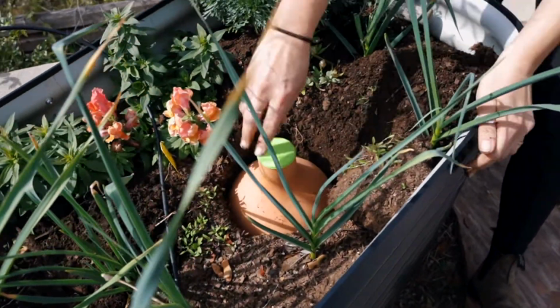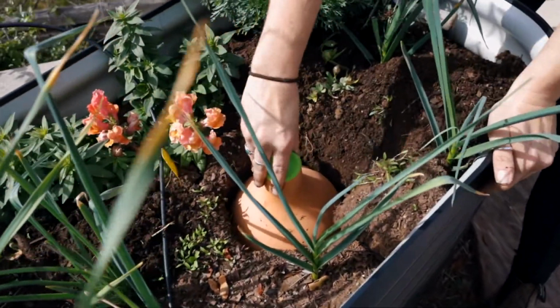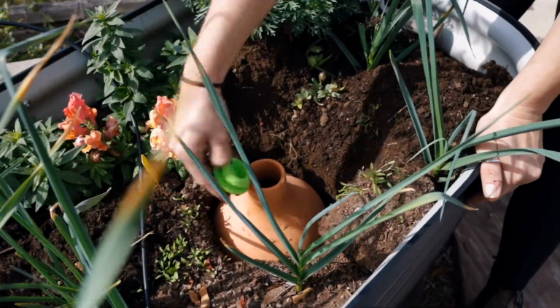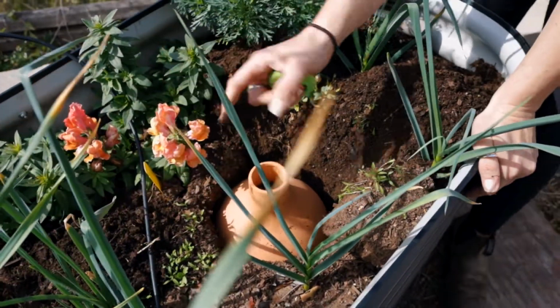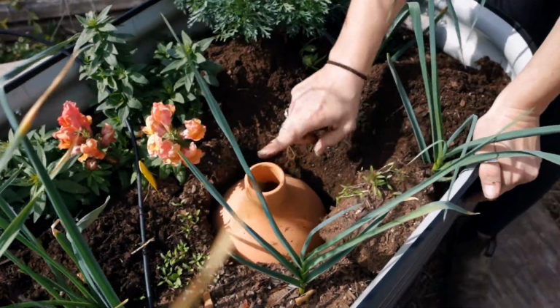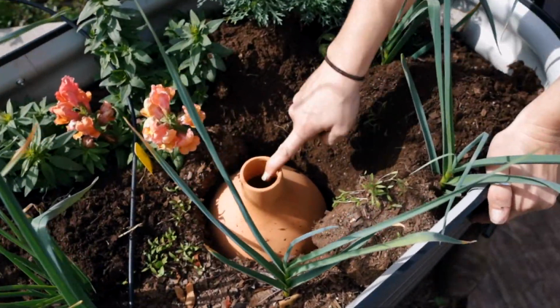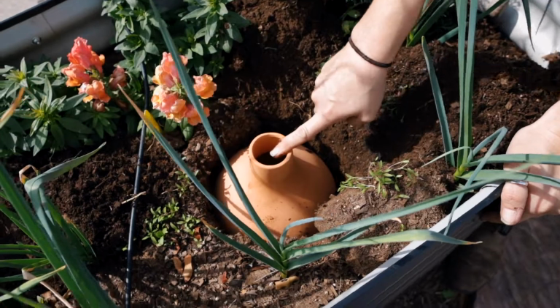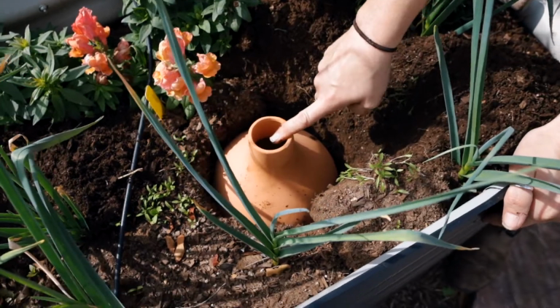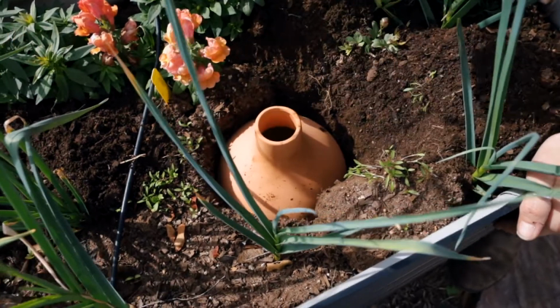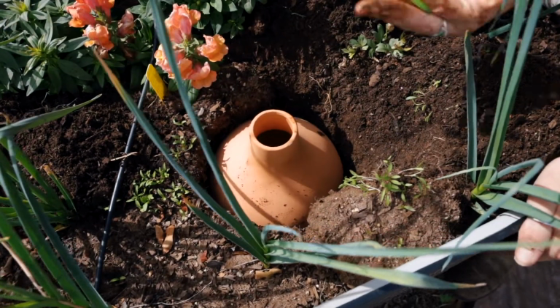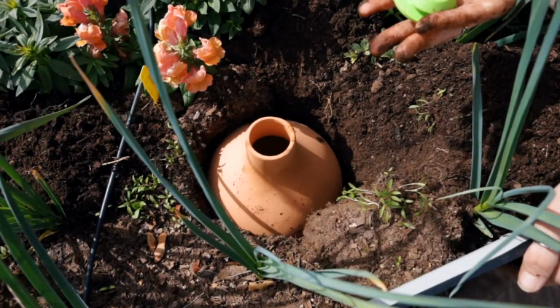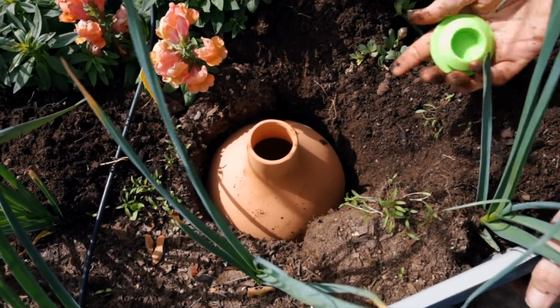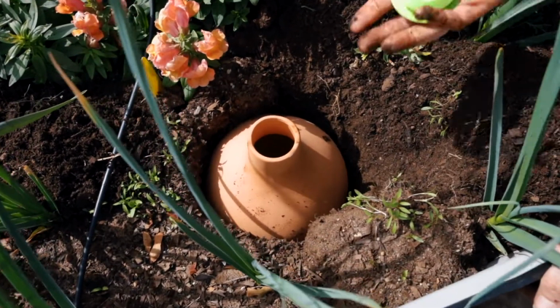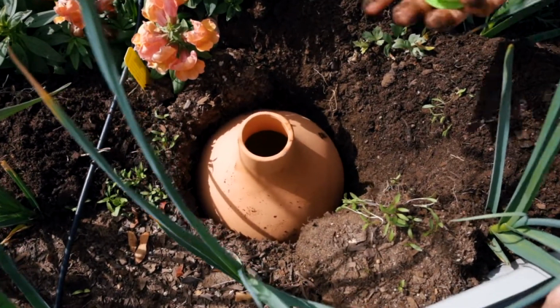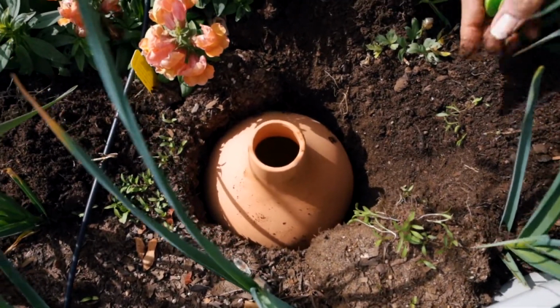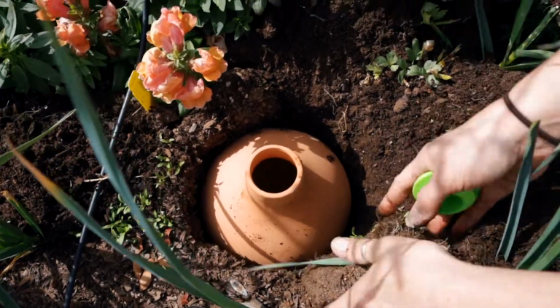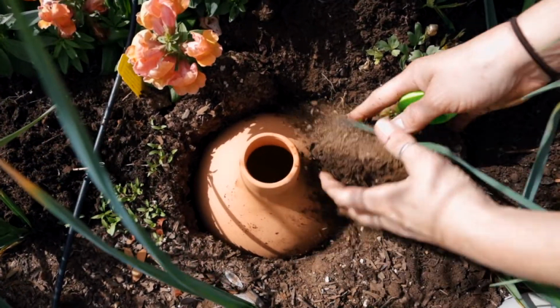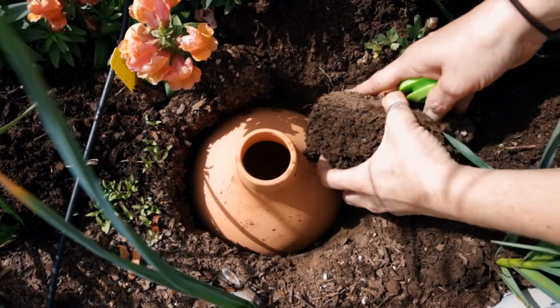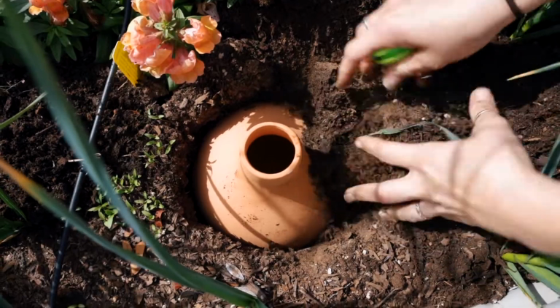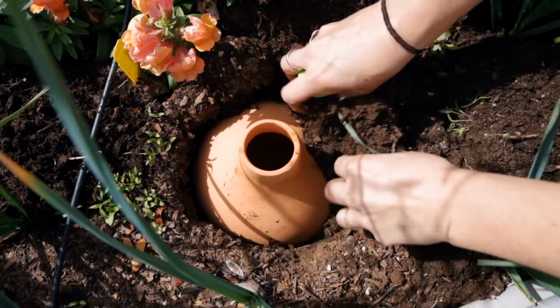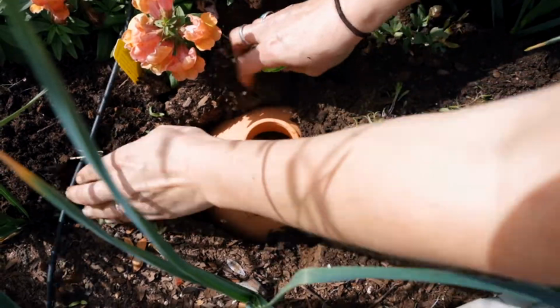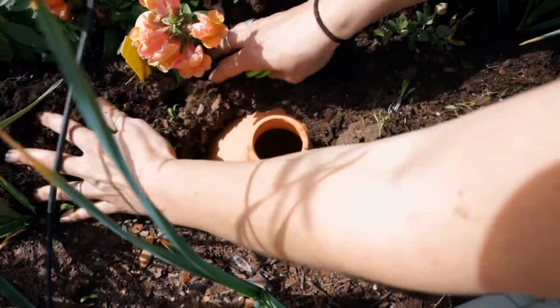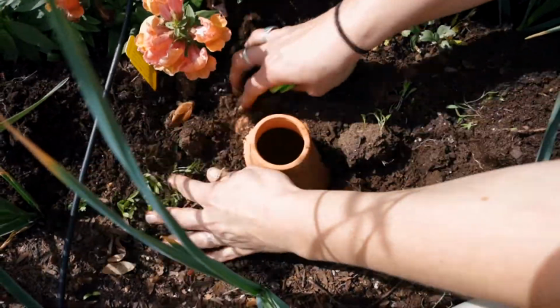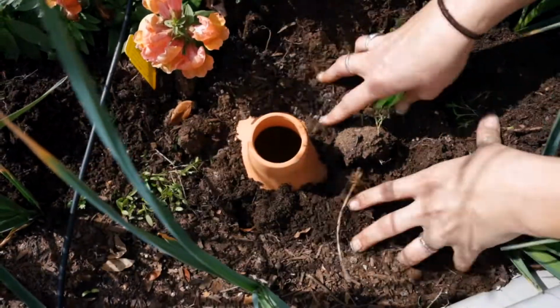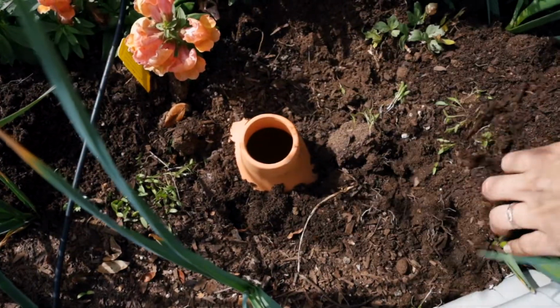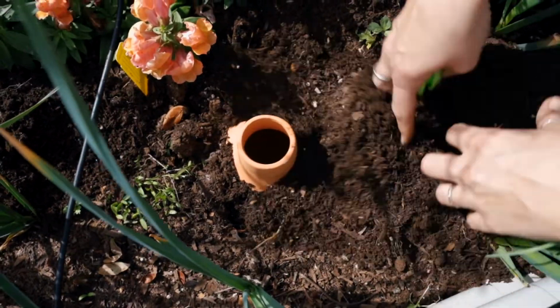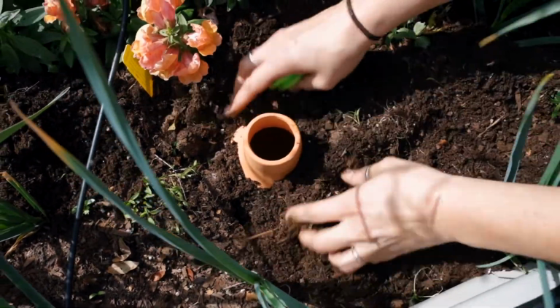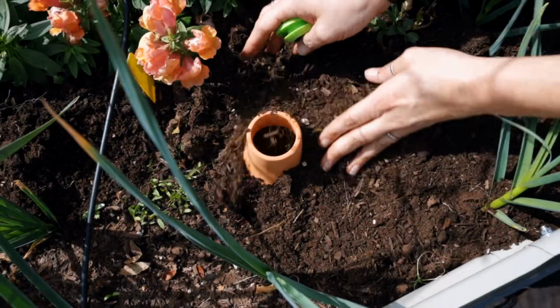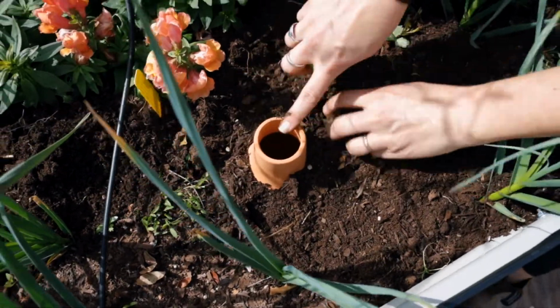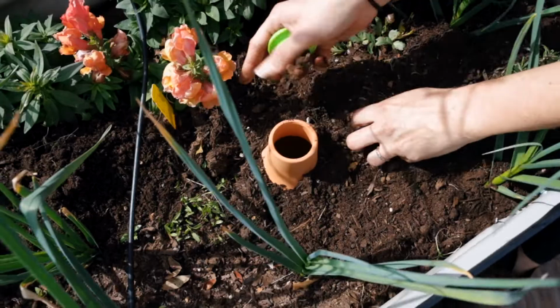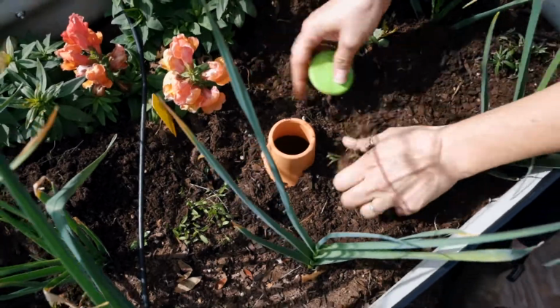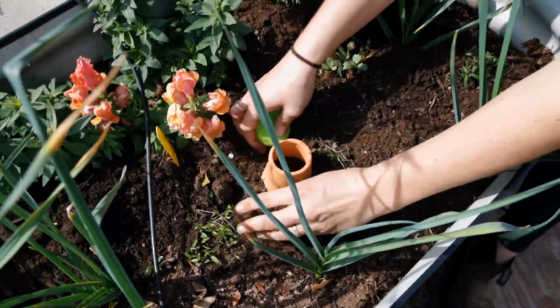I'm going to fill this vessel up and it's basically going to act as a water reservoir. It's going to allow the plants around it to suck up moisture because it's made out of clay and it's porous.